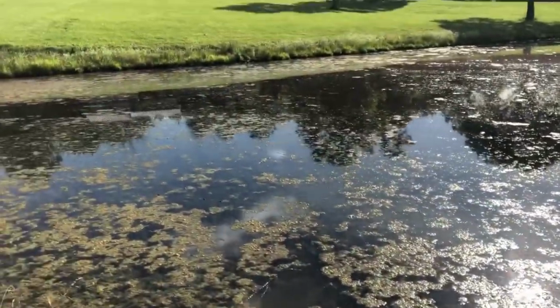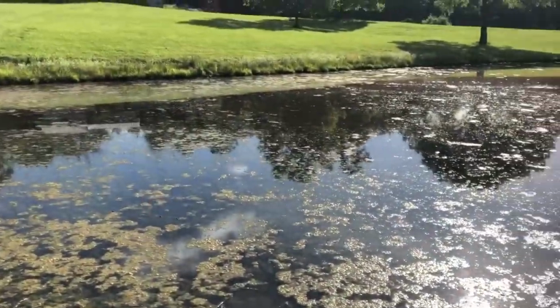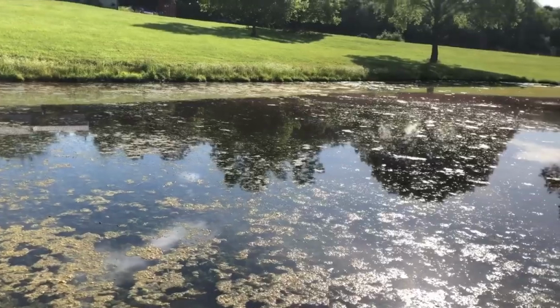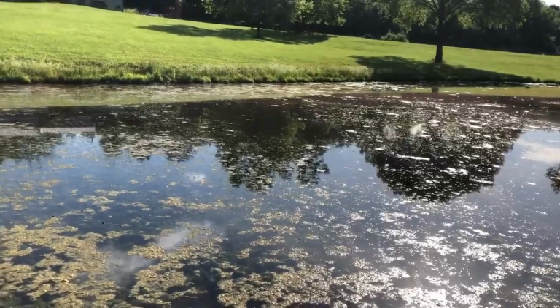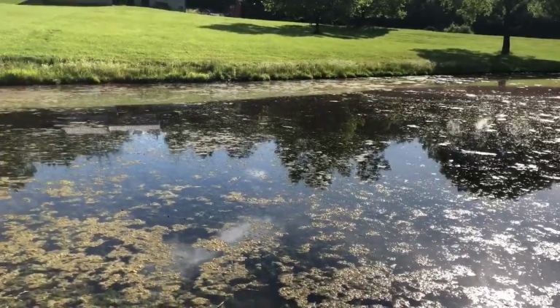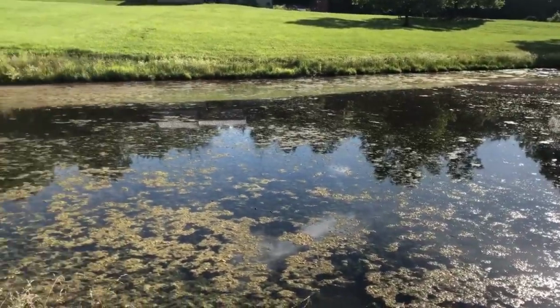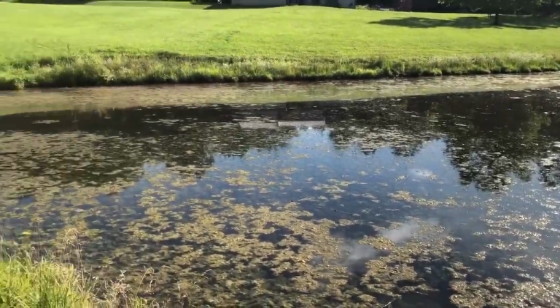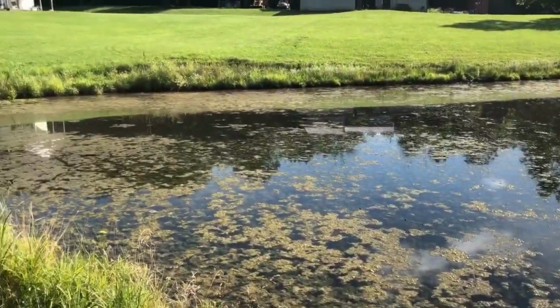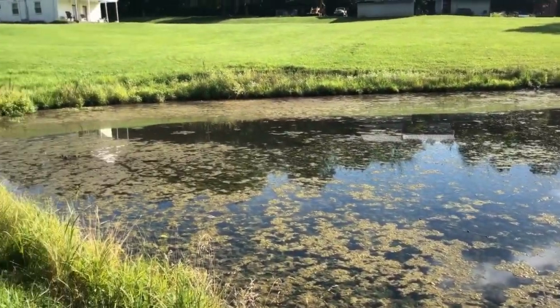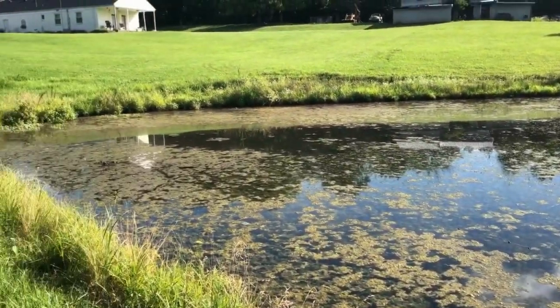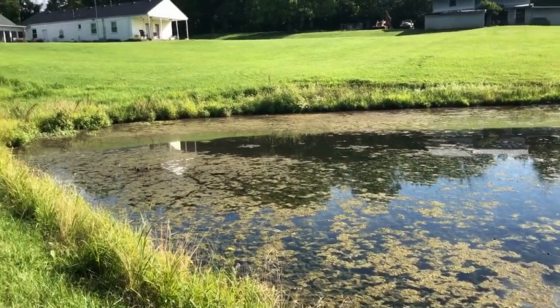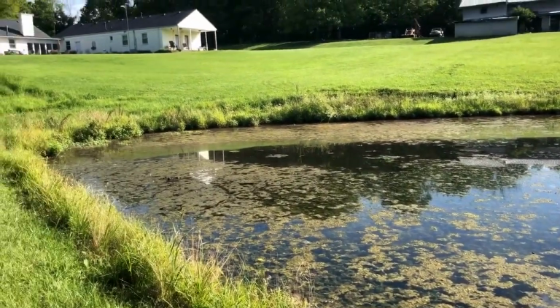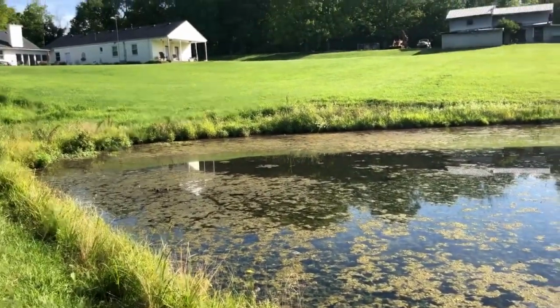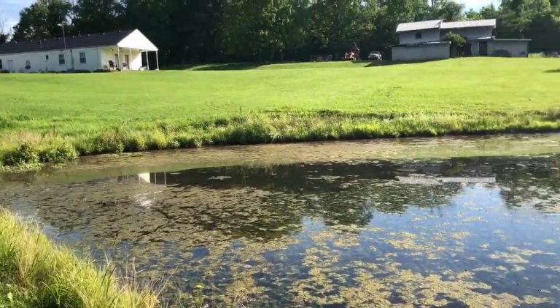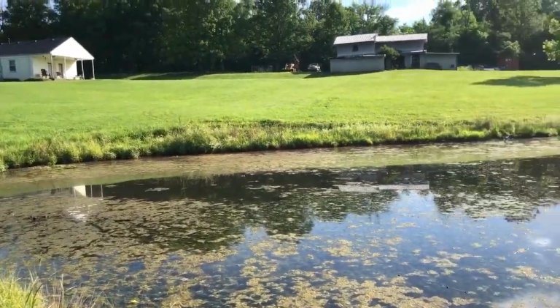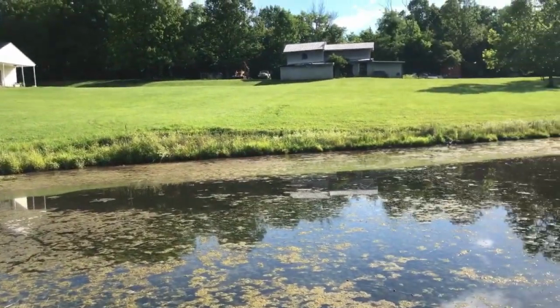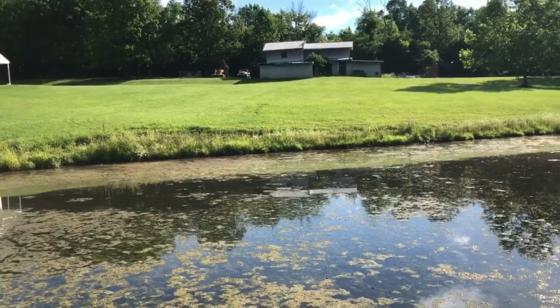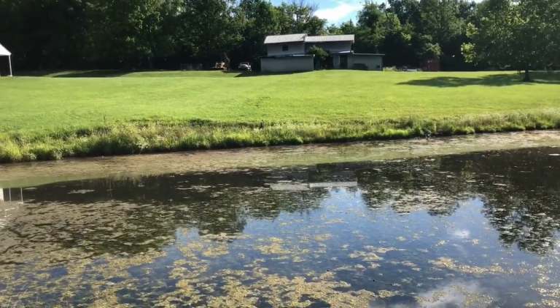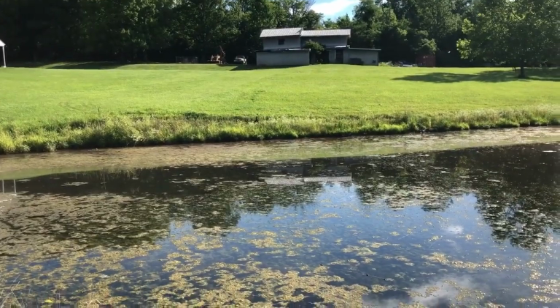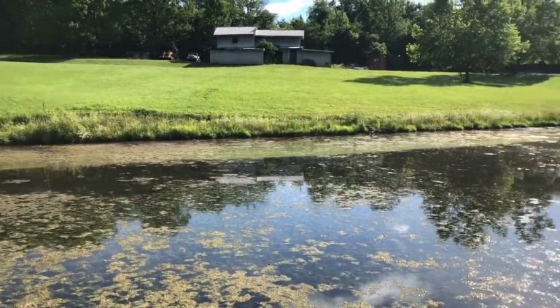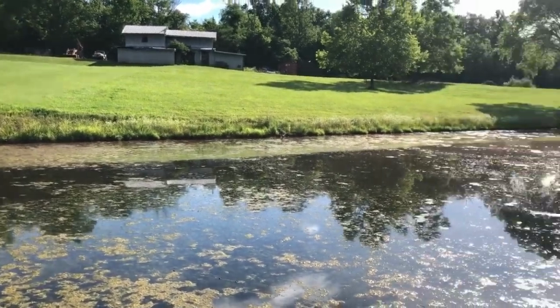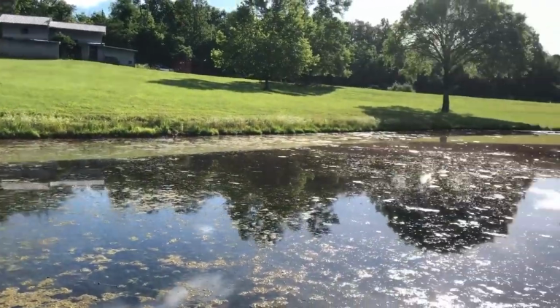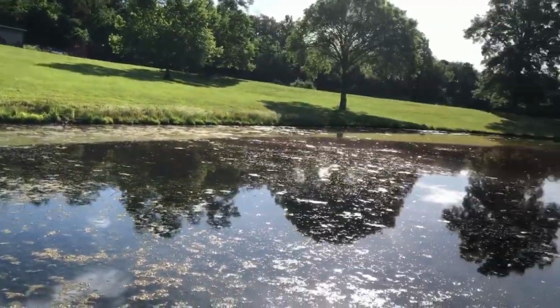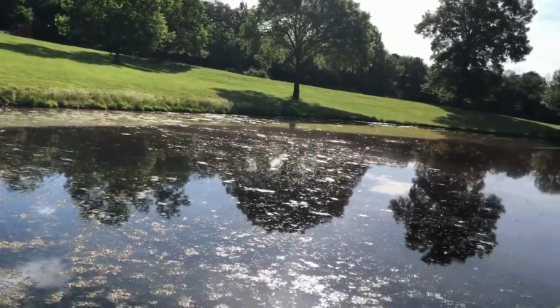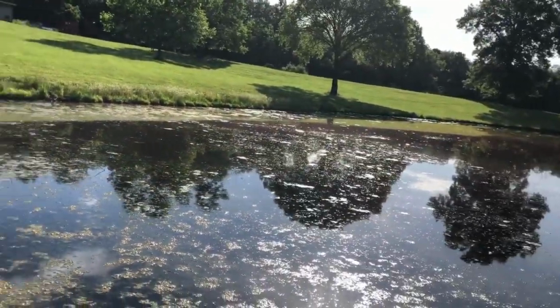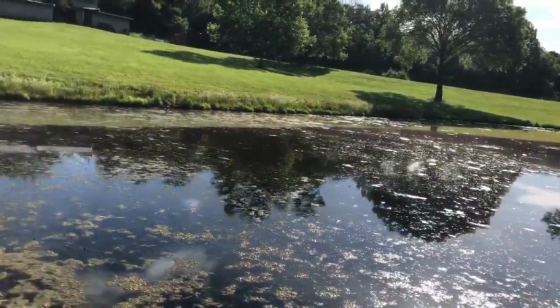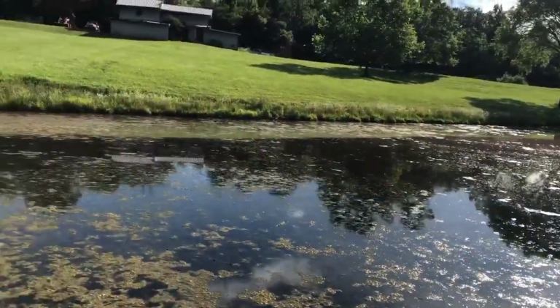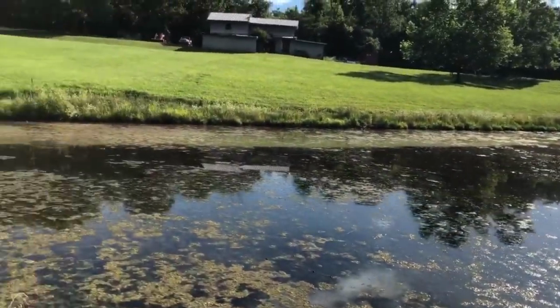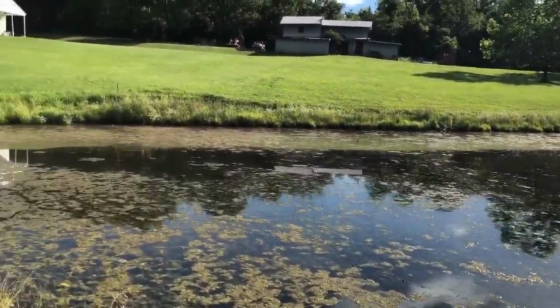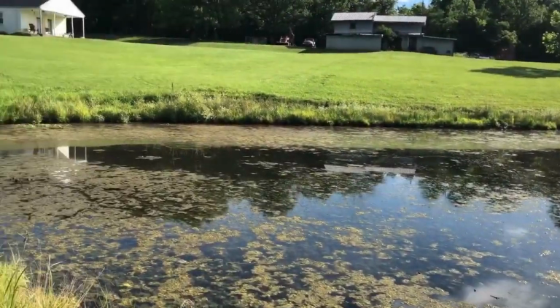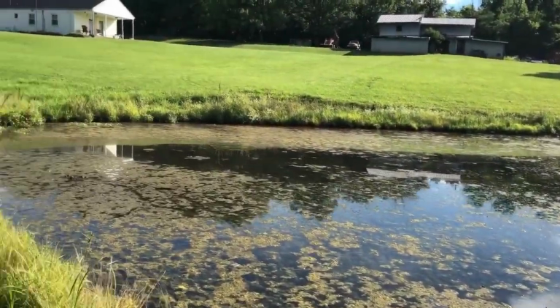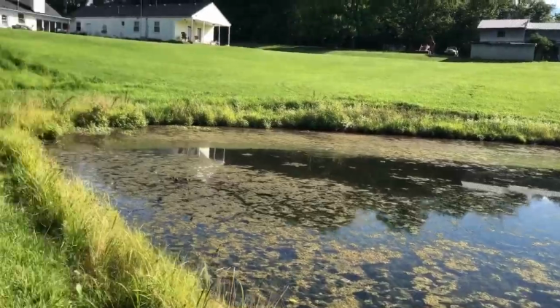As you can see, it's gotten hot, and this moss and algae is starting to grow in the pond. And what I'm going to do — I've been doing this for the last few years, and it really seems to help.